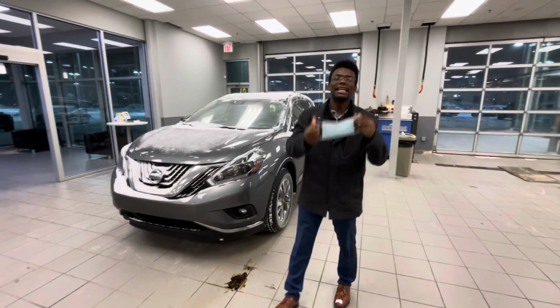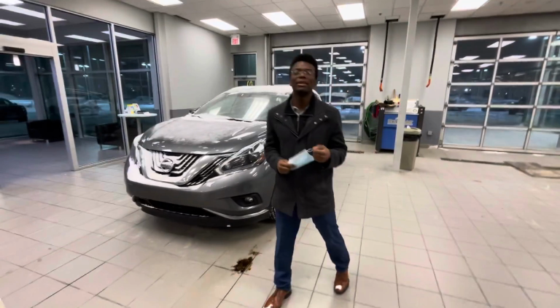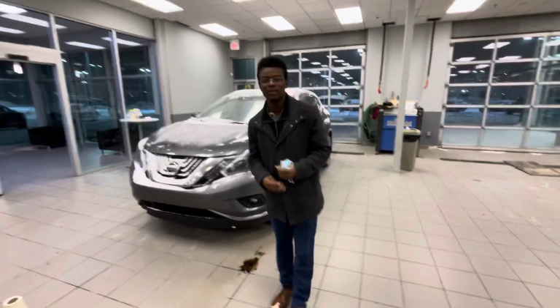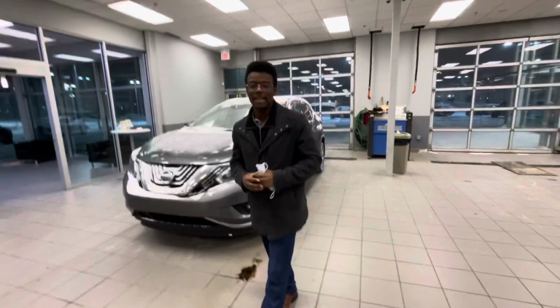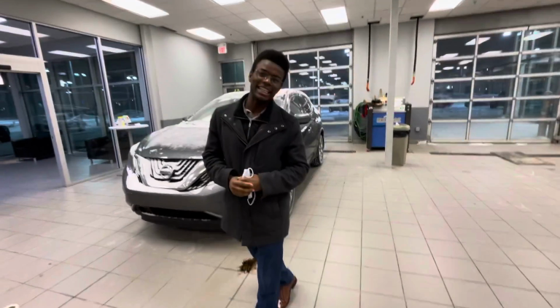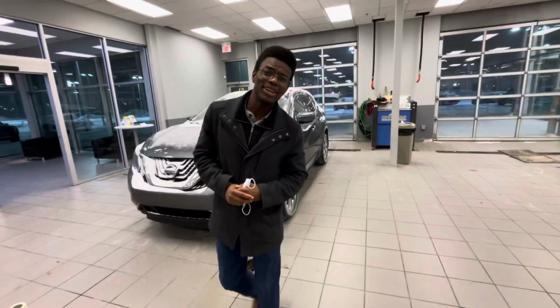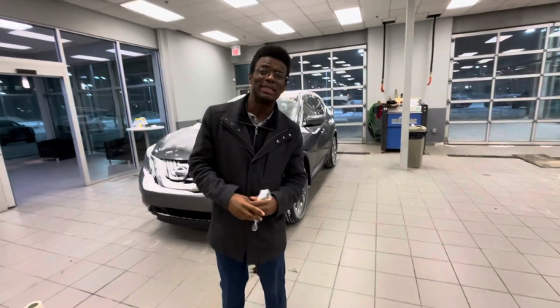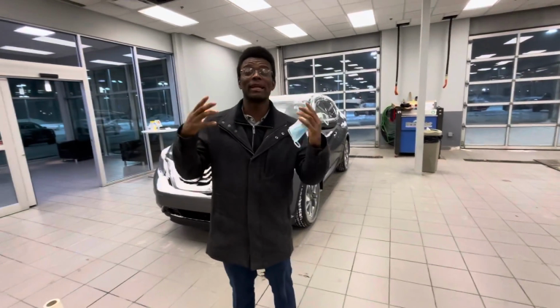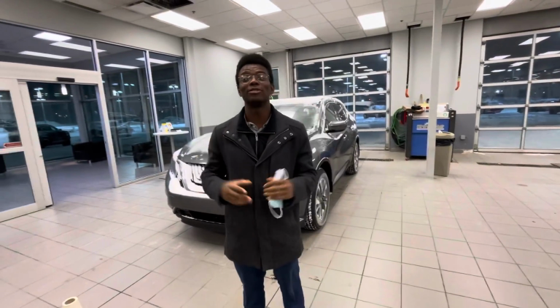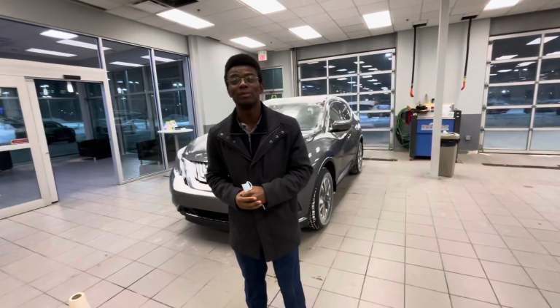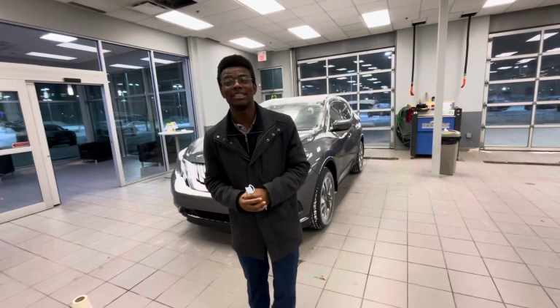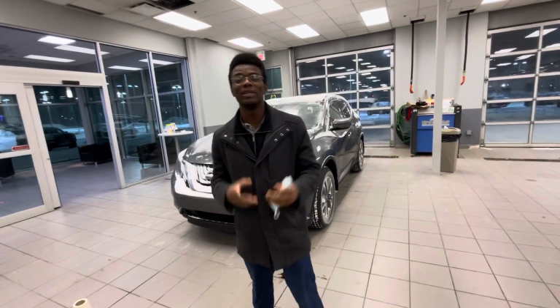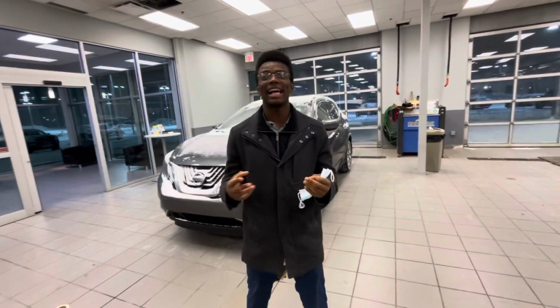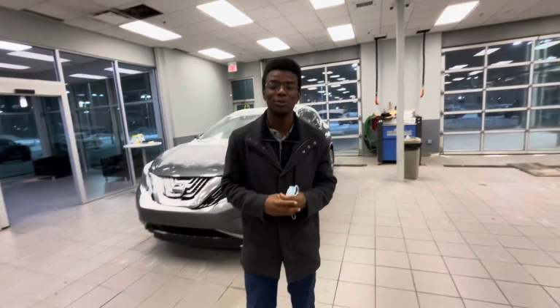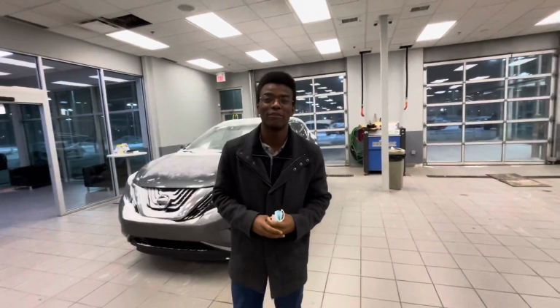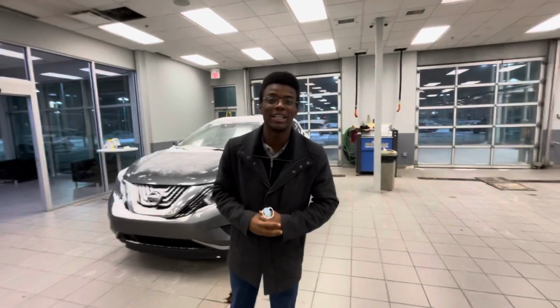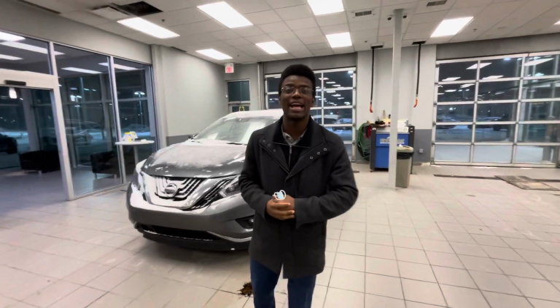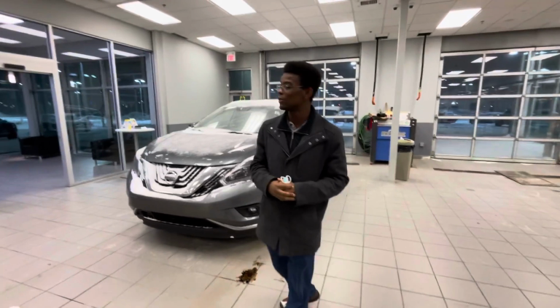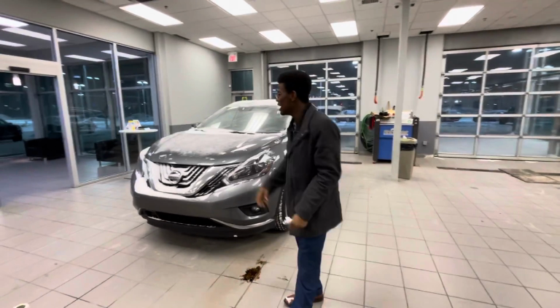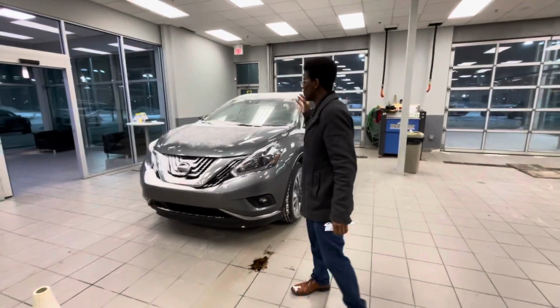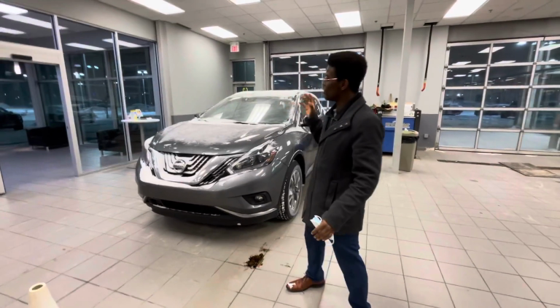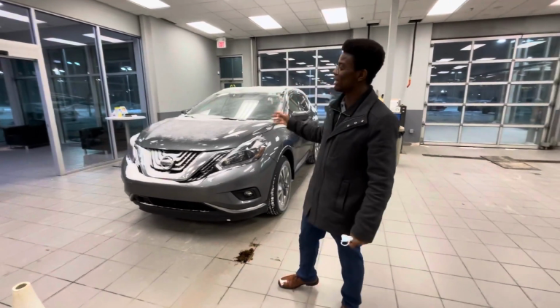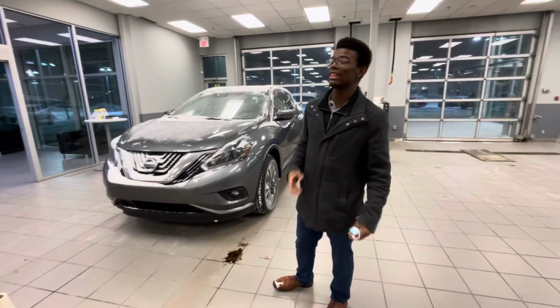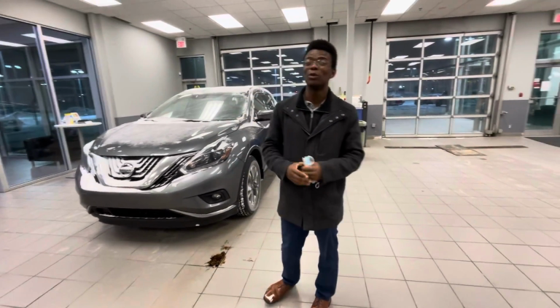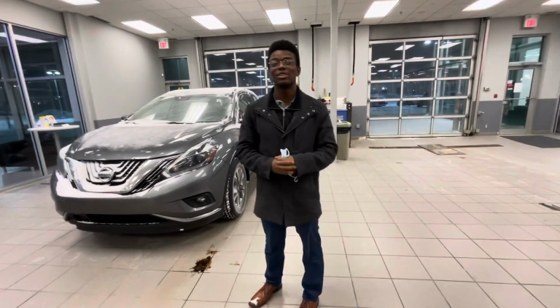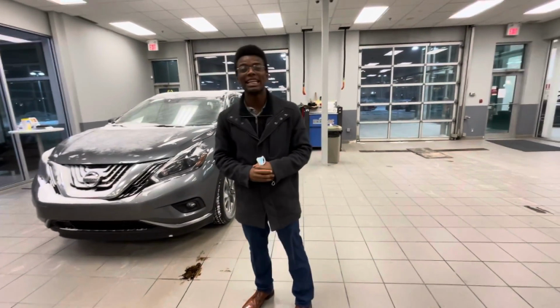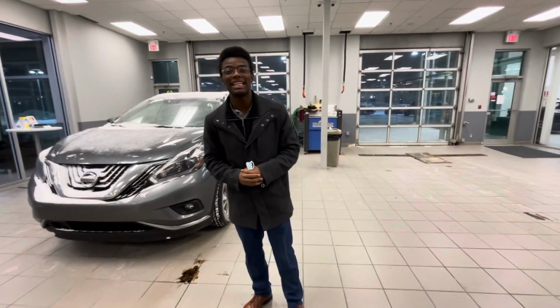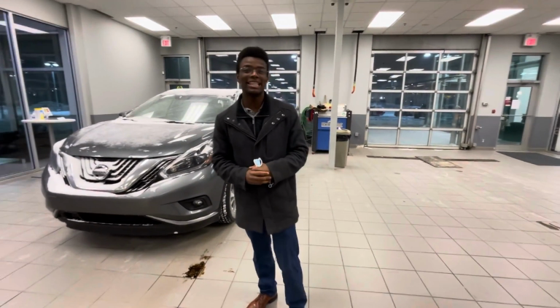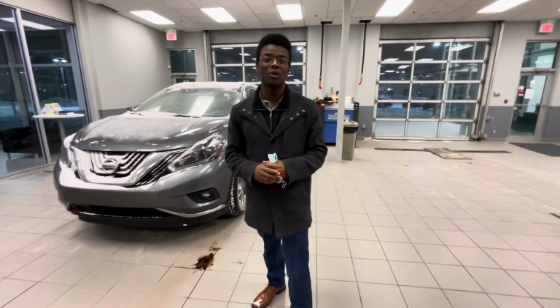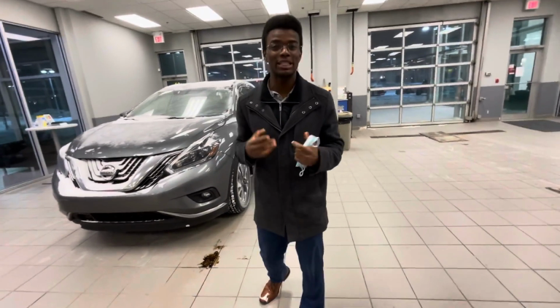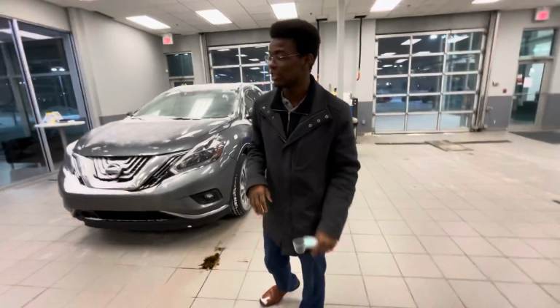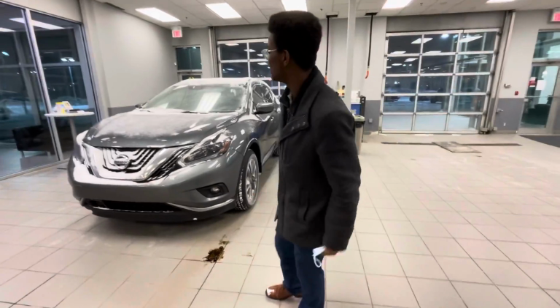Hey Debbie, it's Roland Ontario at LA Nissan. I just wanted to quickly introduce myself so you know exactly who's working for you here at our store, as well as giving you a quick look at that gorgeous 2018 Nissan Murano that you're interested in.